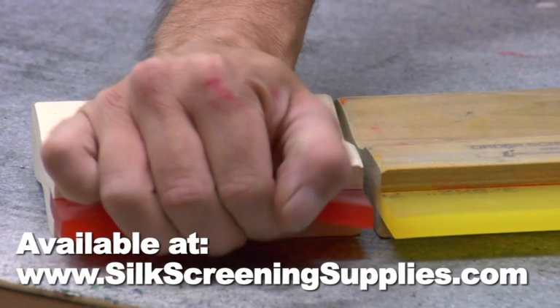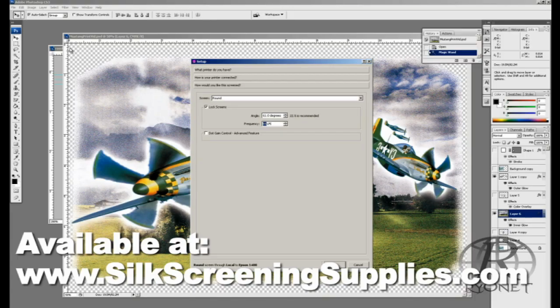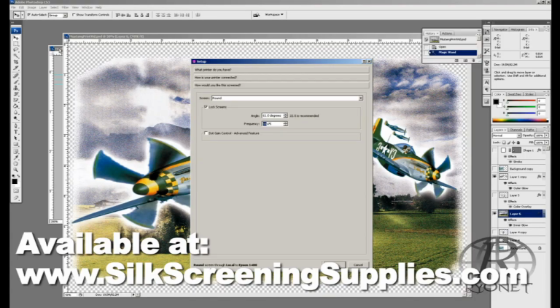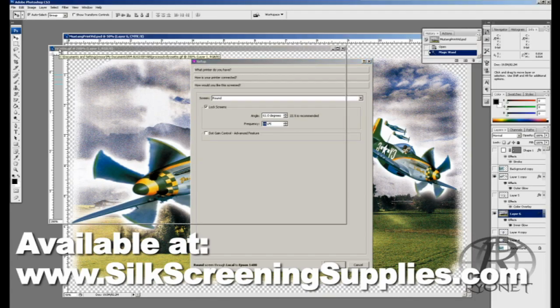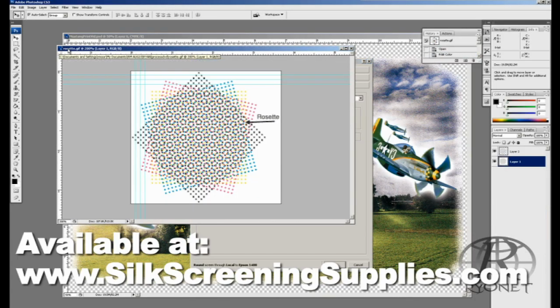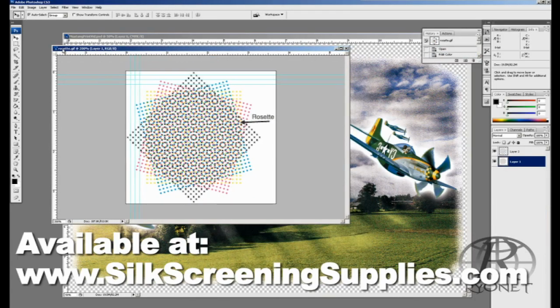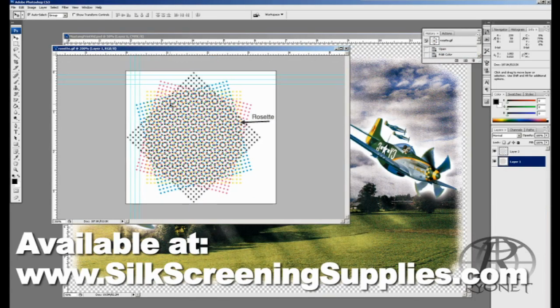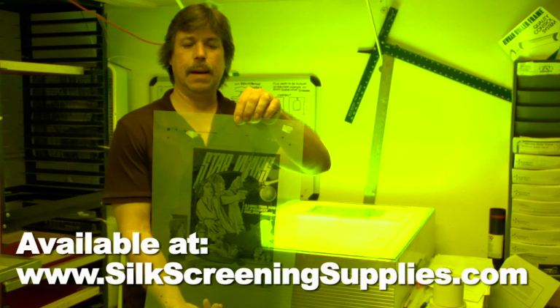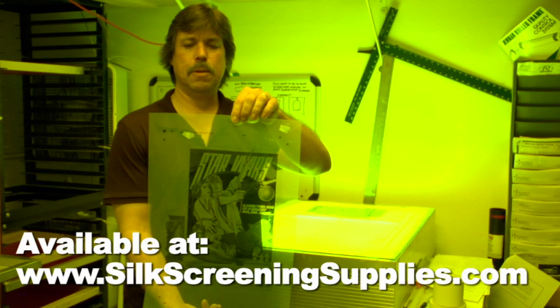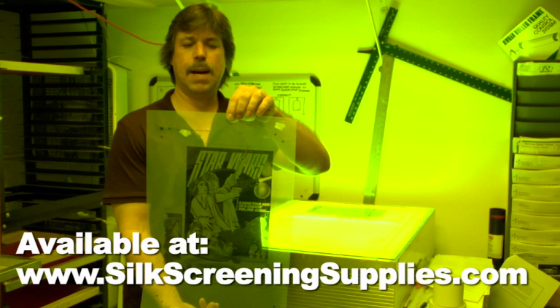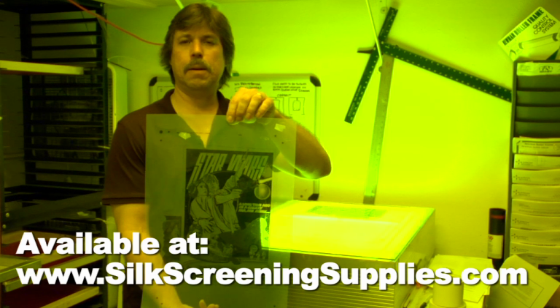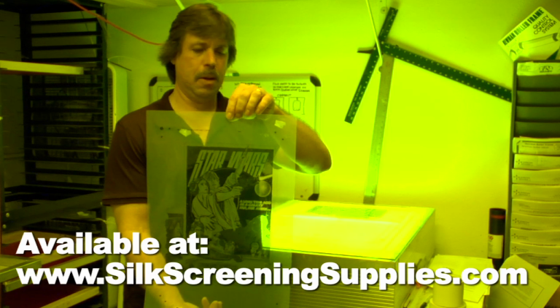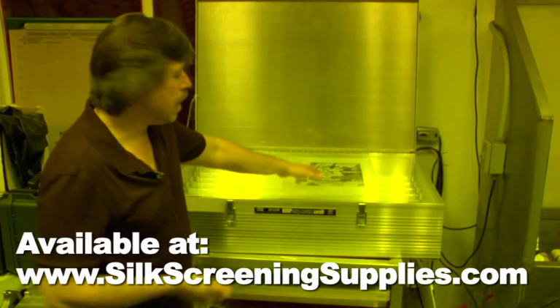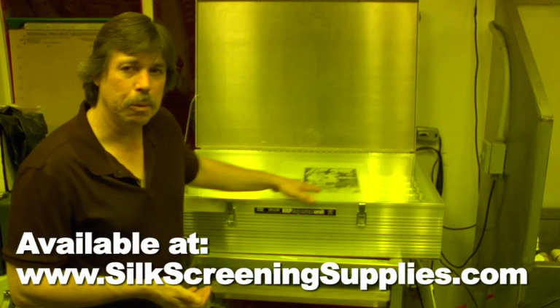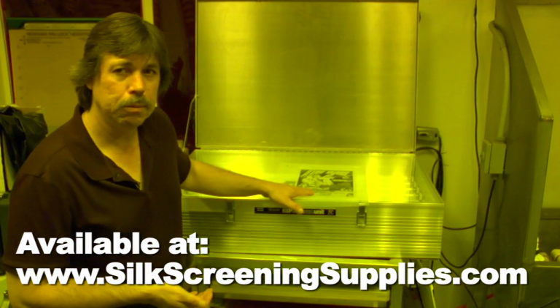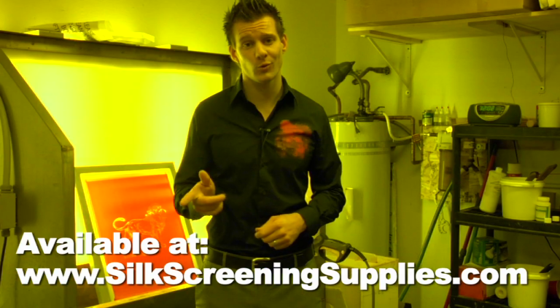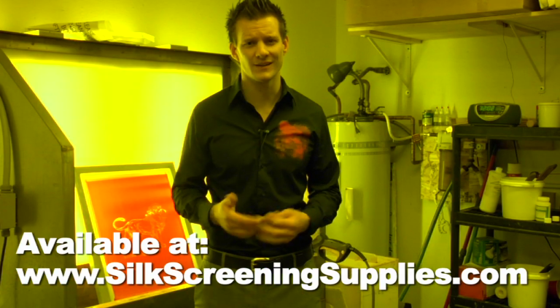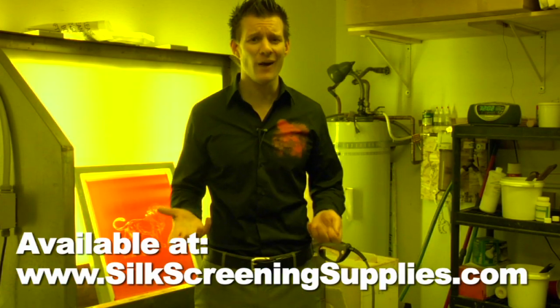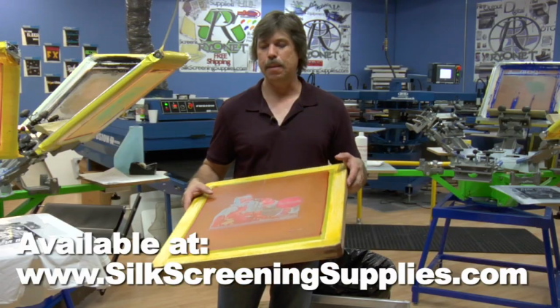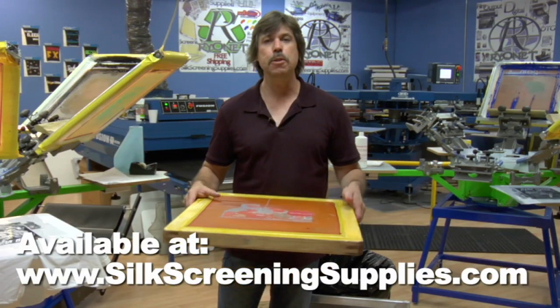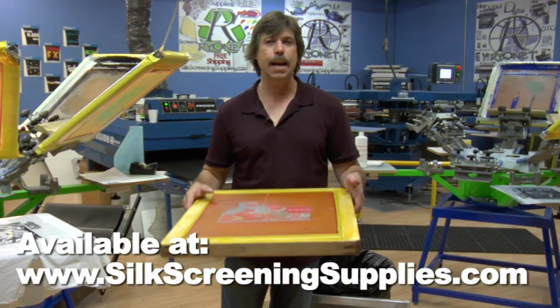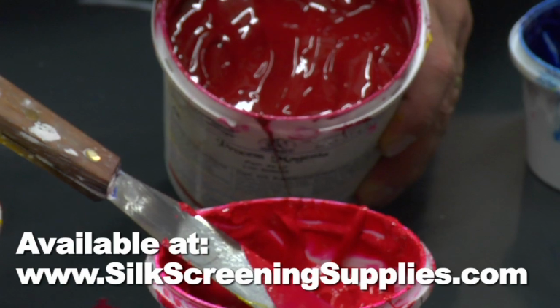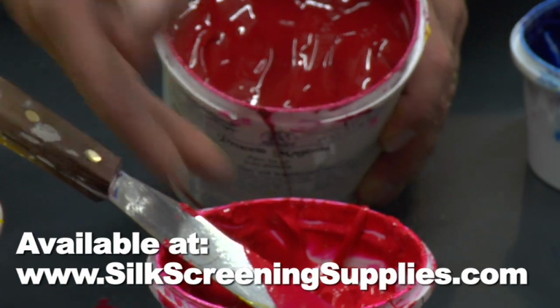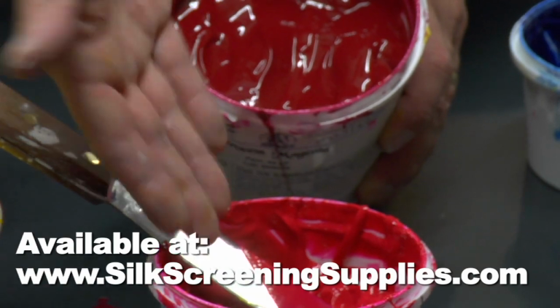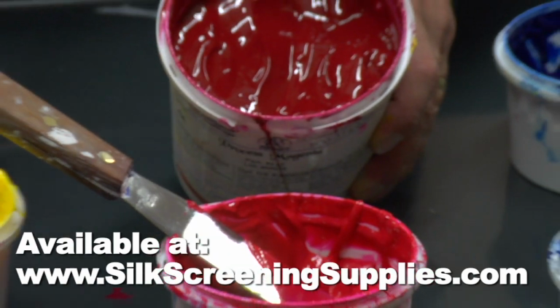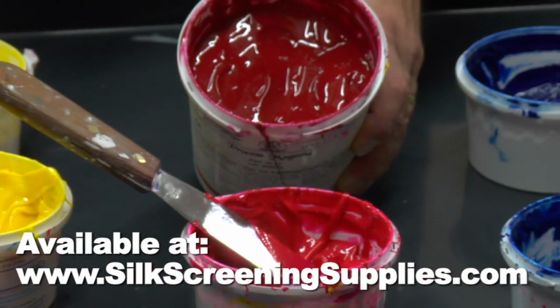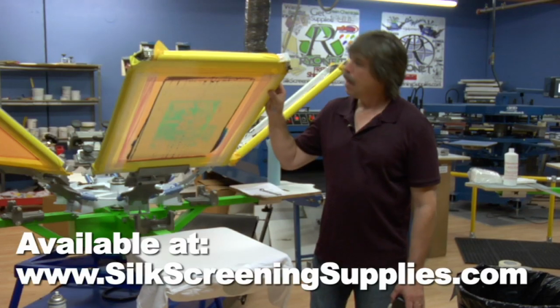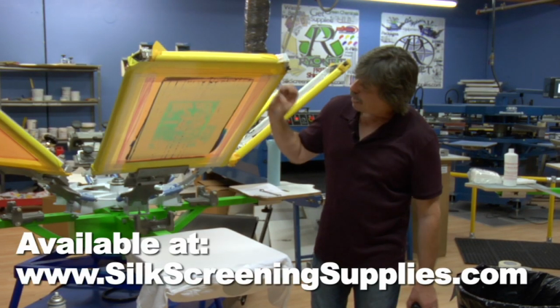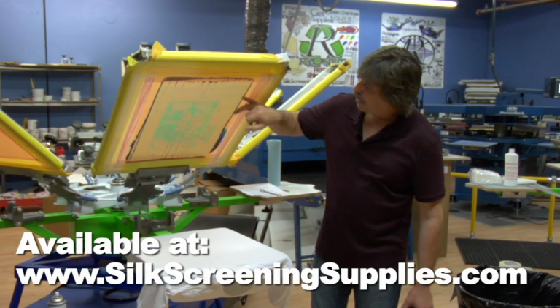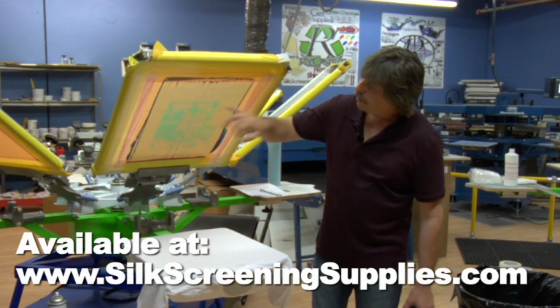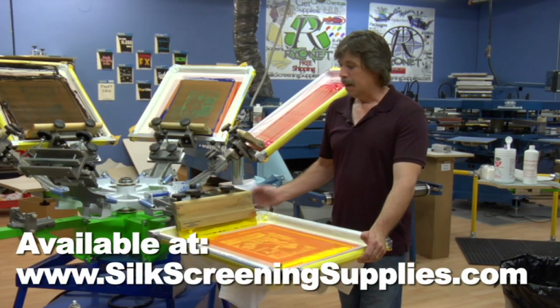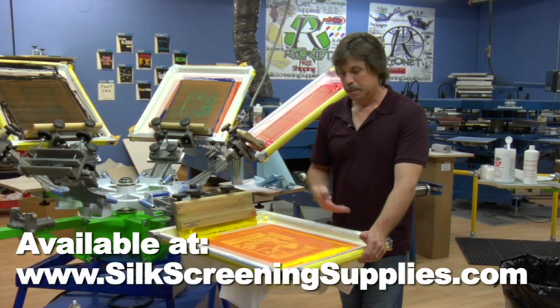You'll learn how to properly set up your films for optimal process images, what you need to produce quality films and expose detailed screens, the types of mesh, inks, and squeegee to use for process printing, and how best to print your 4 color process job once you're on the press.